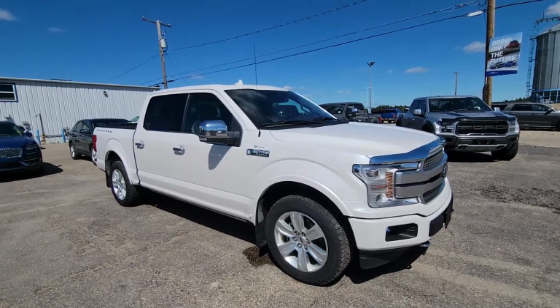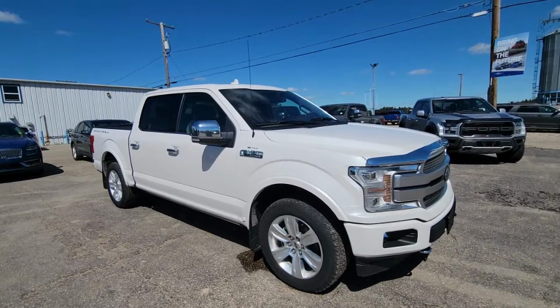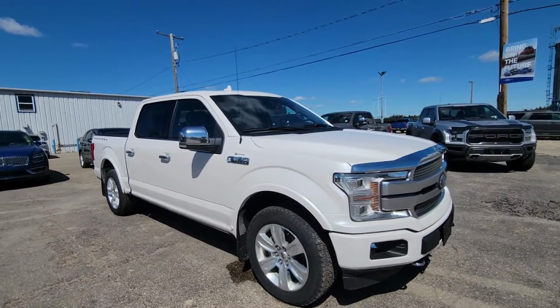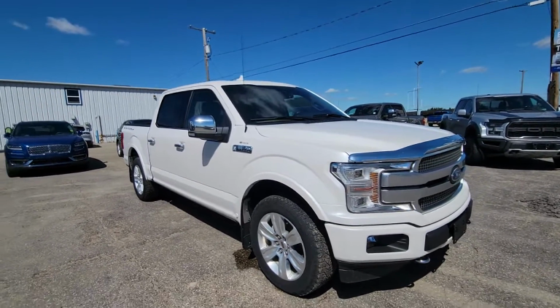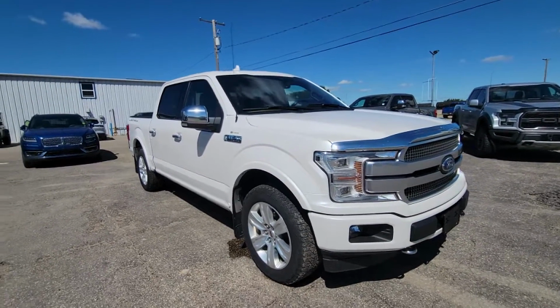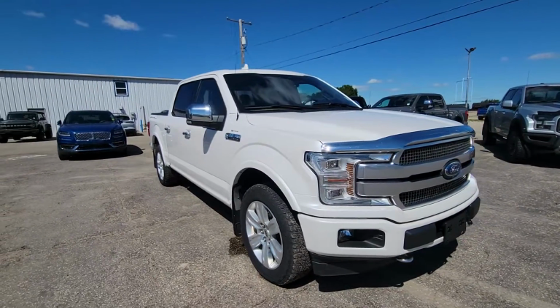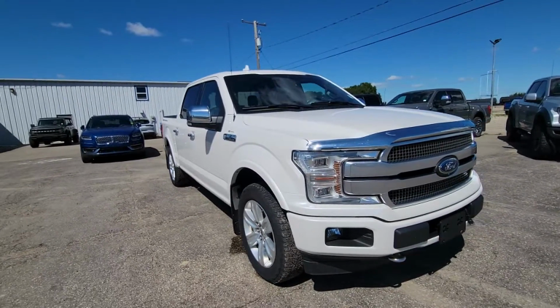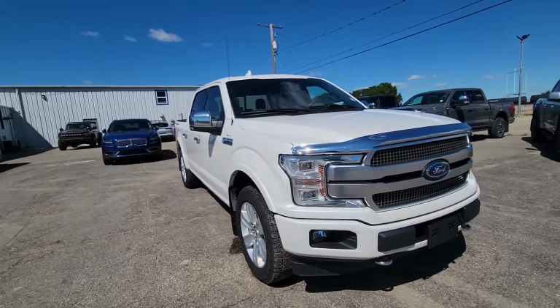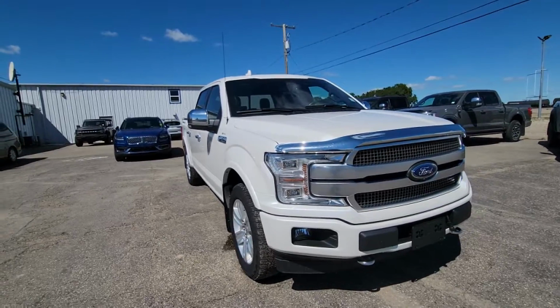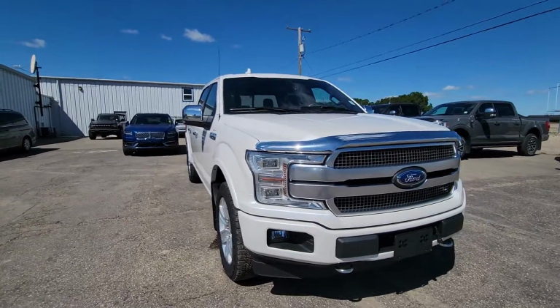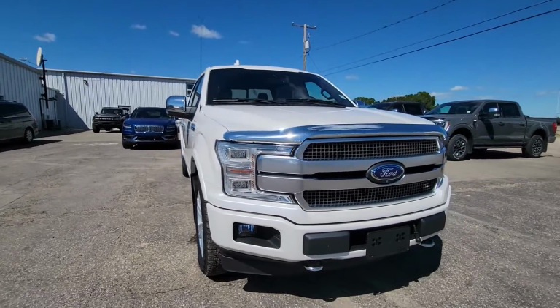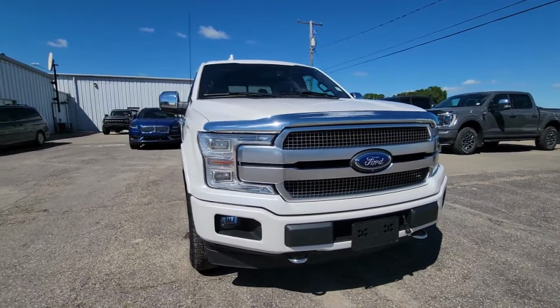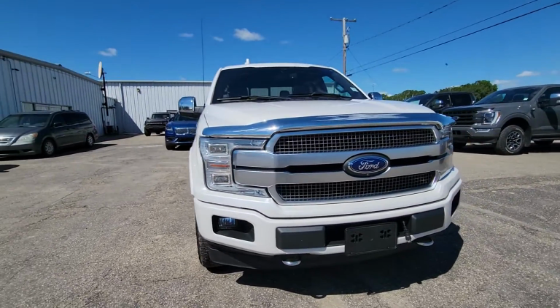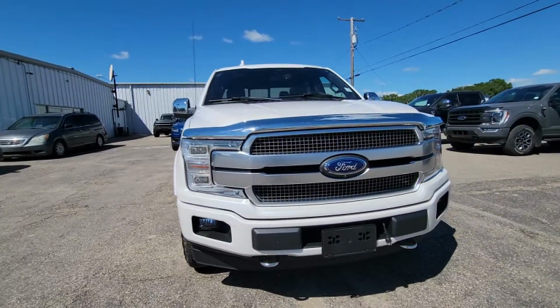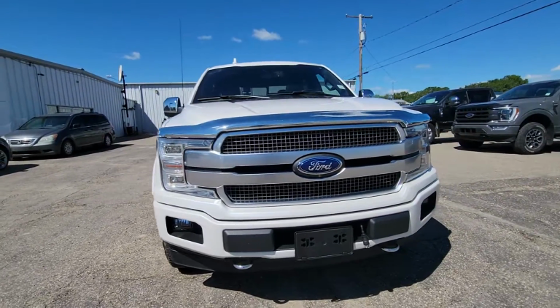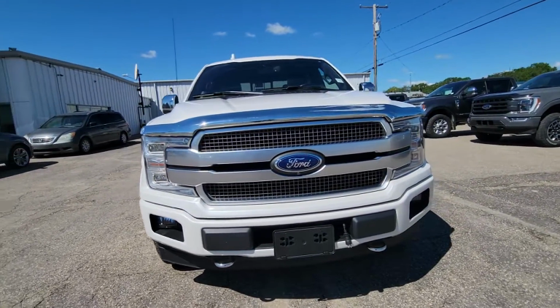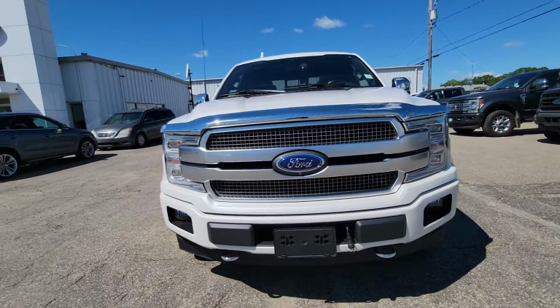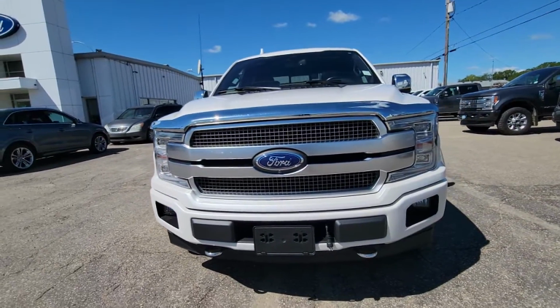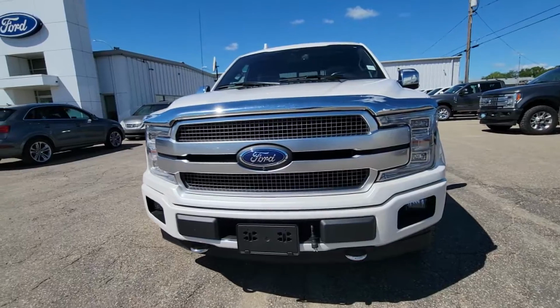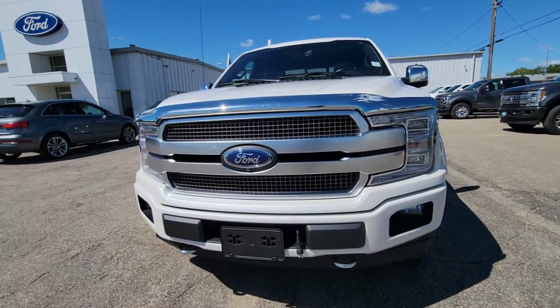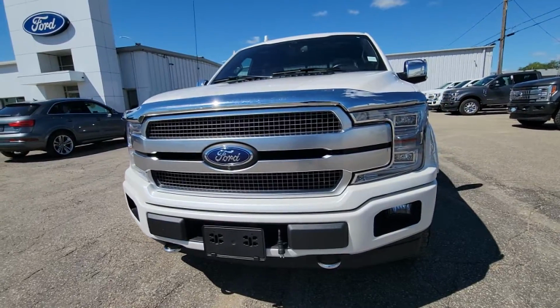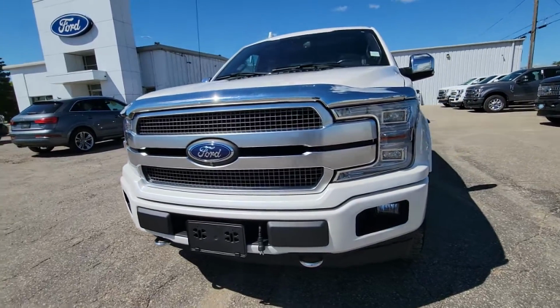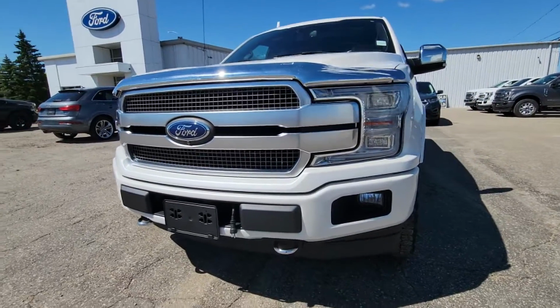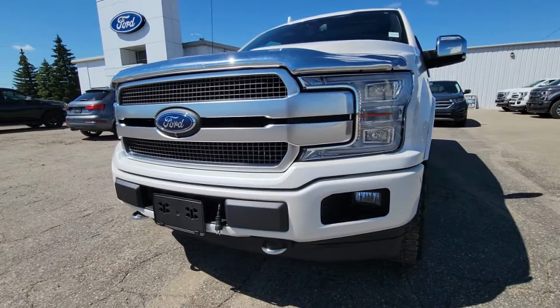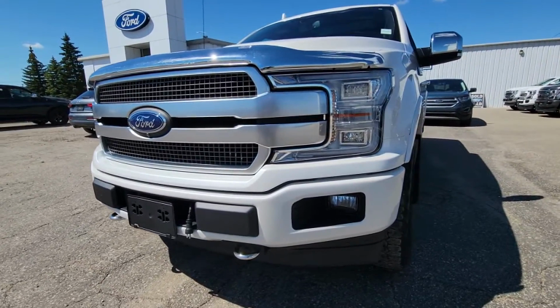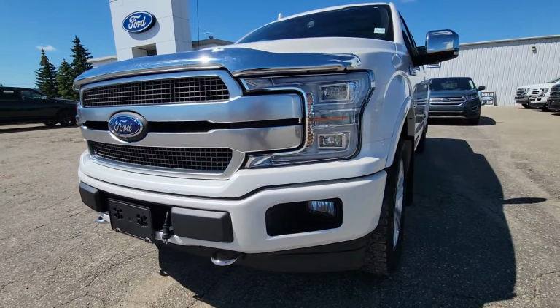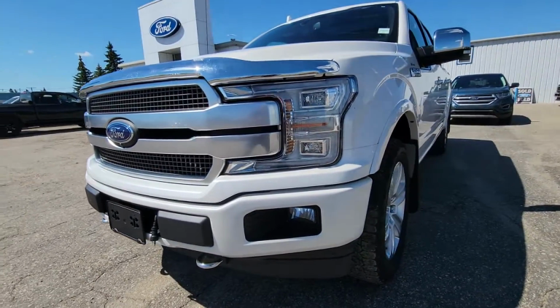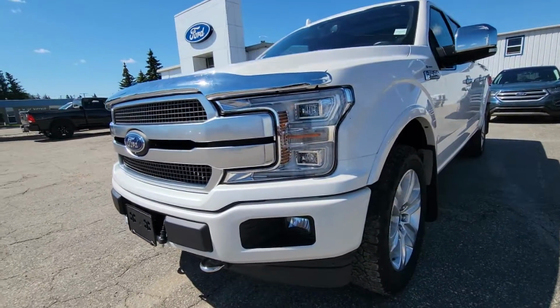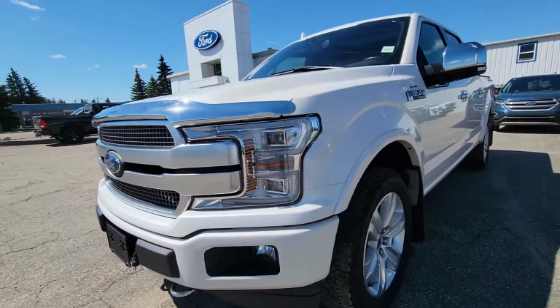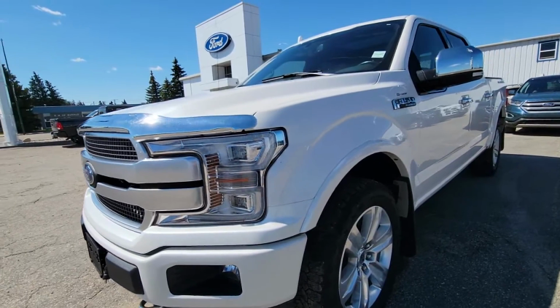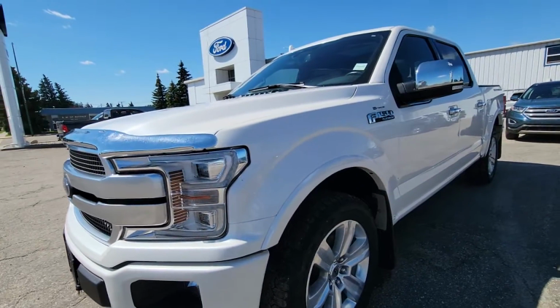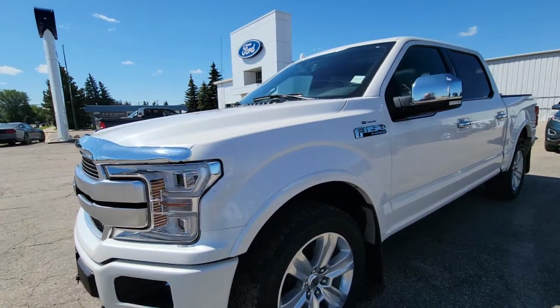Hey Larry, Jason here at Country Ford. We're going to do a quick flyby of this 2018 F-150 Platinum. Just doing a quick little close-up here — she's in pretty nice shape.